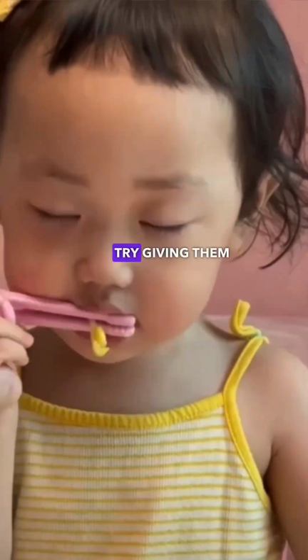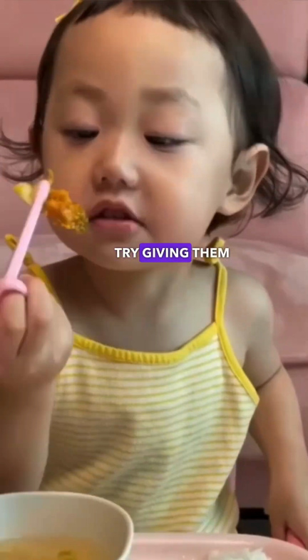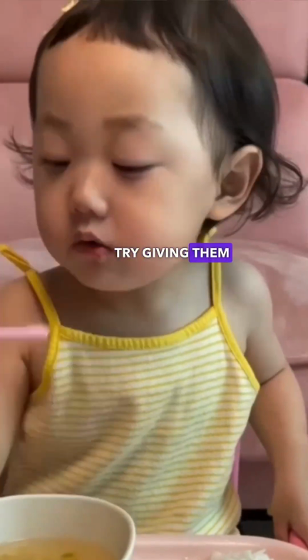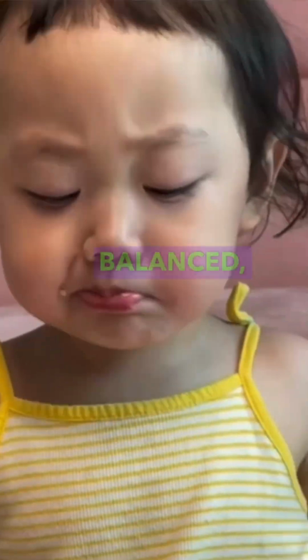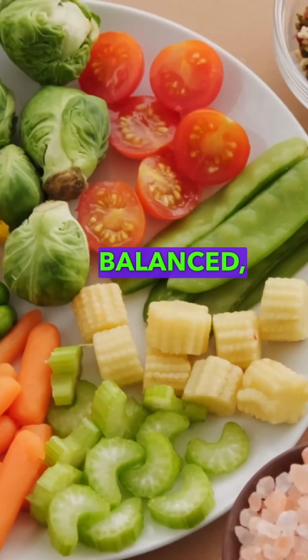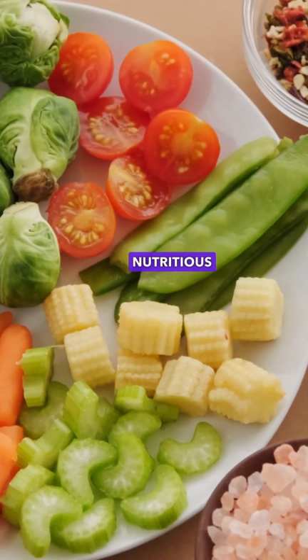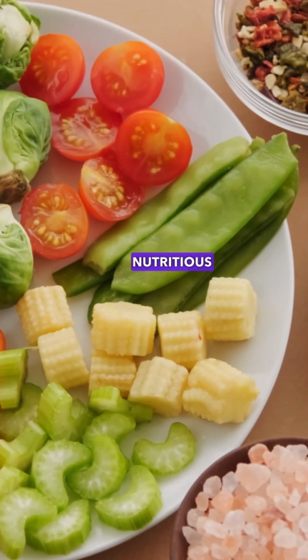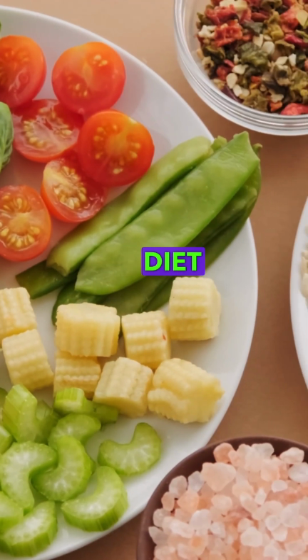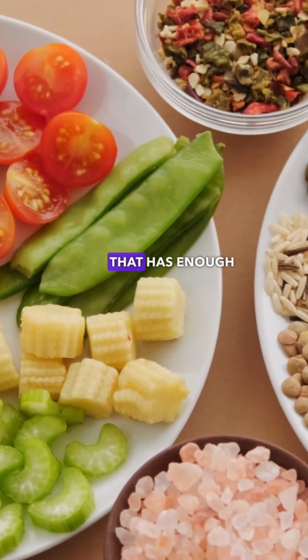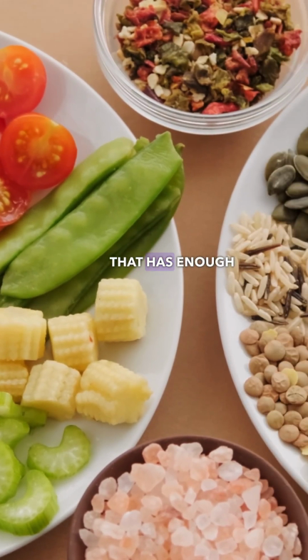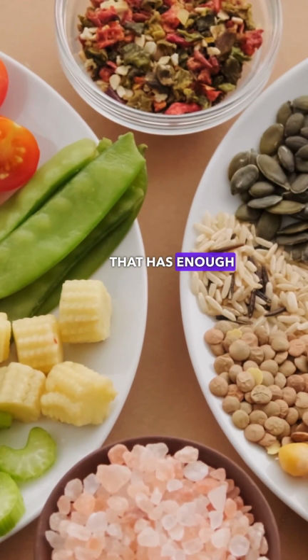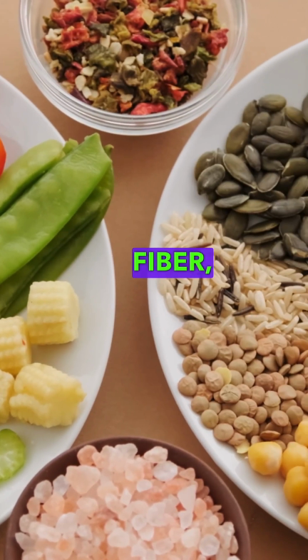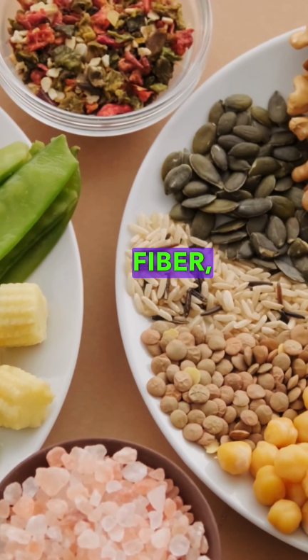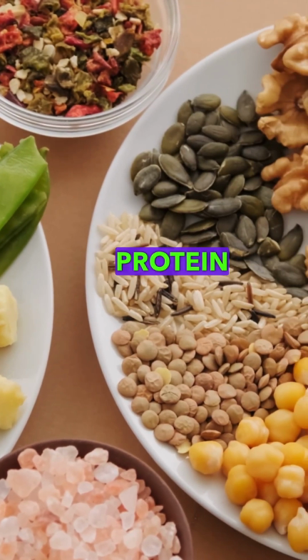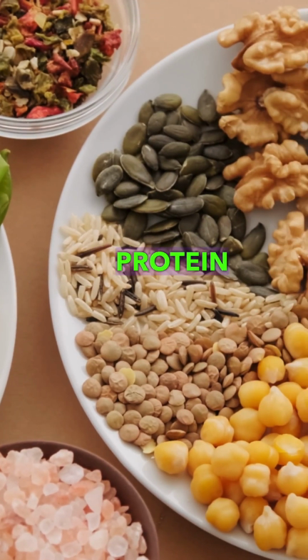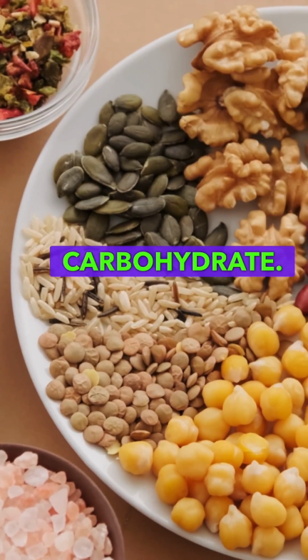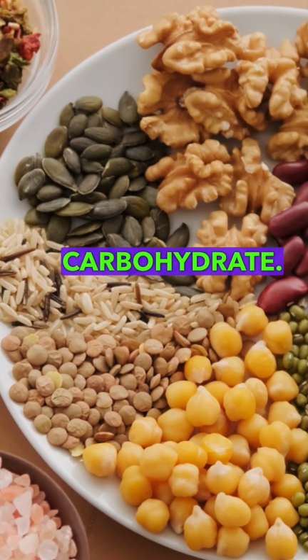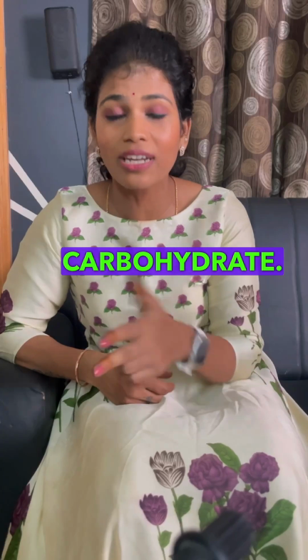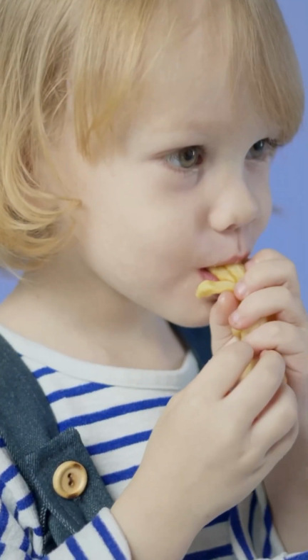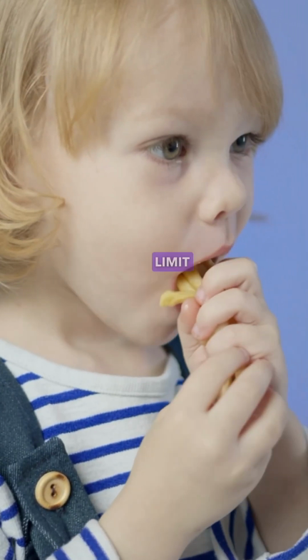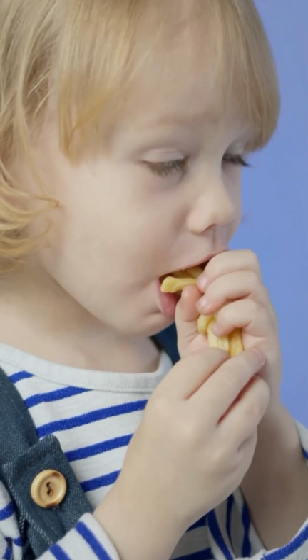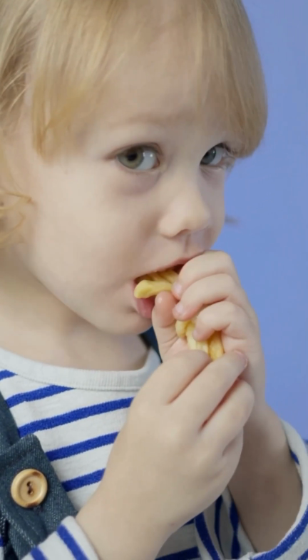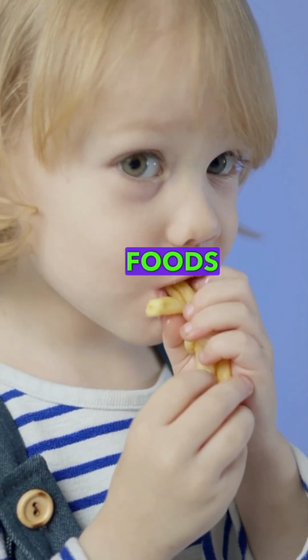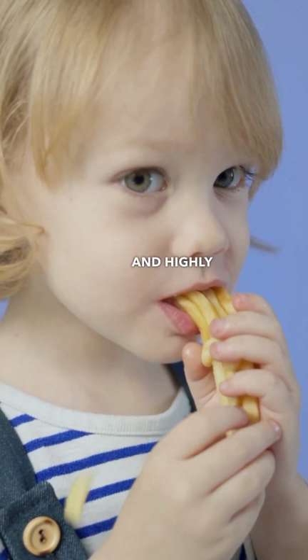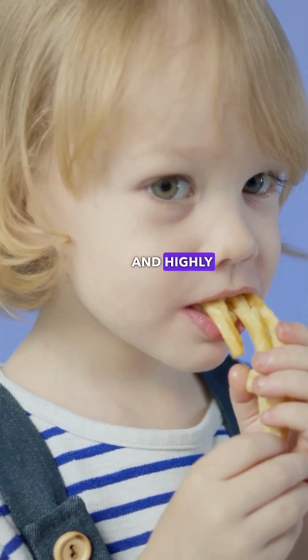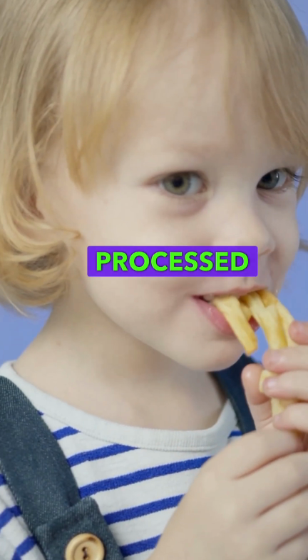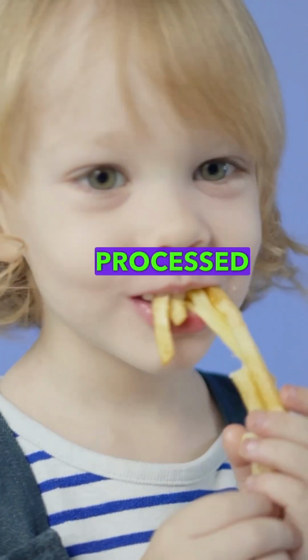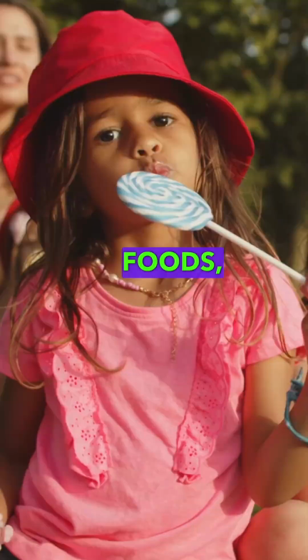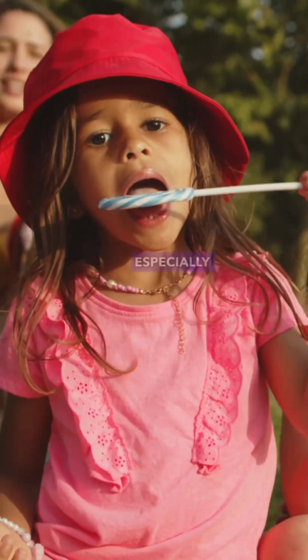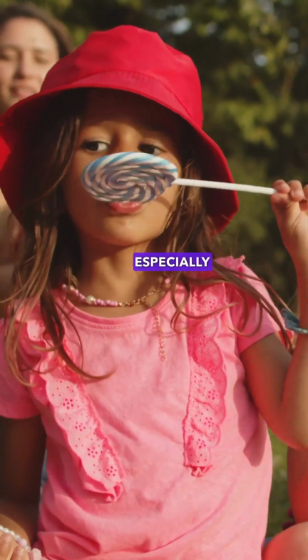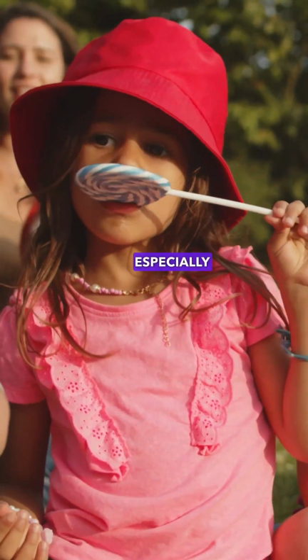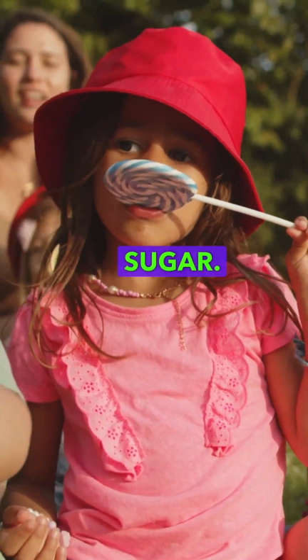Try giving them a balanced, nutritious diet that has enough fiber, protein and carbohydrate. Limit junk foods and highly processed foods, especially sugar.